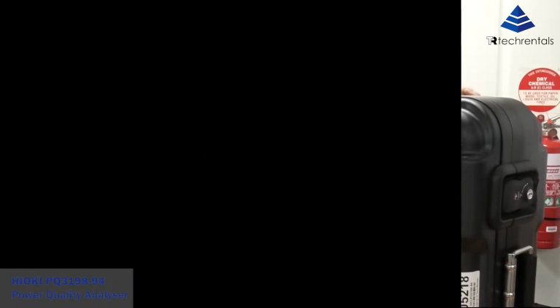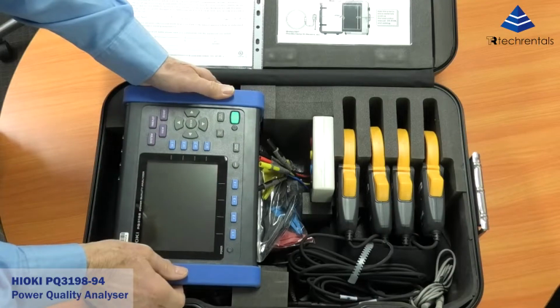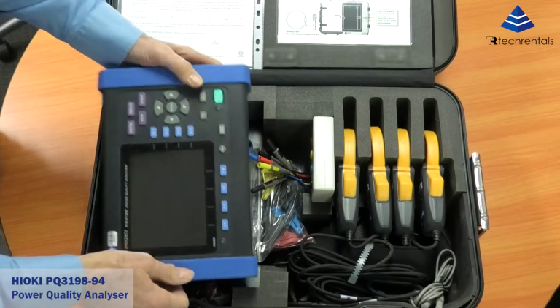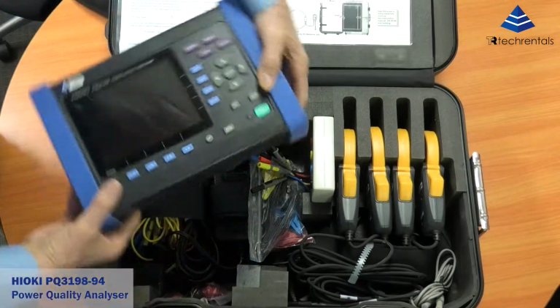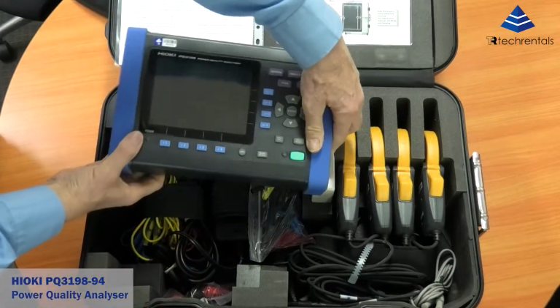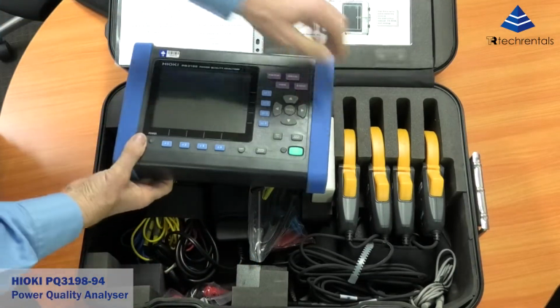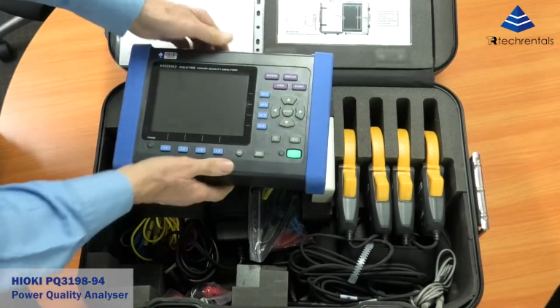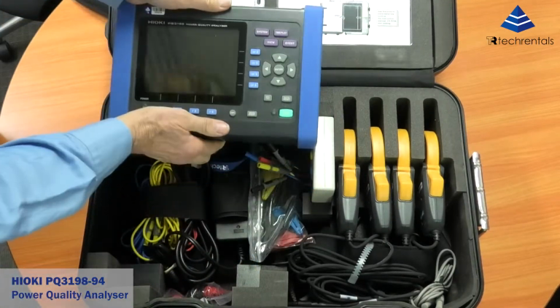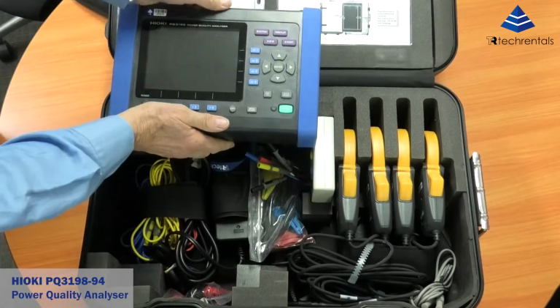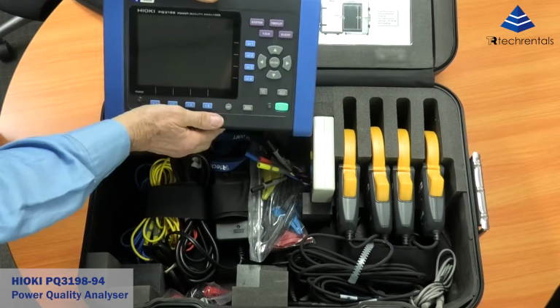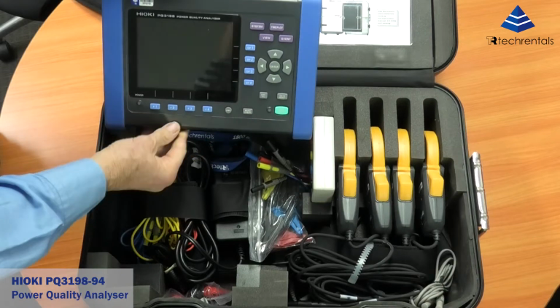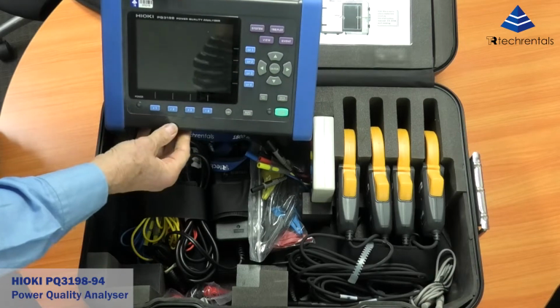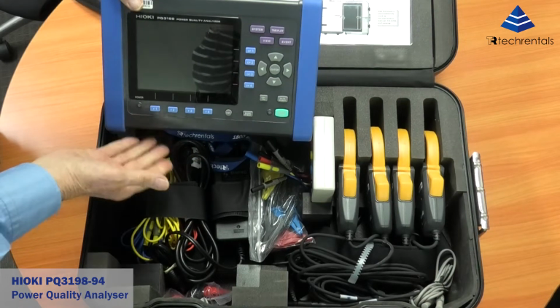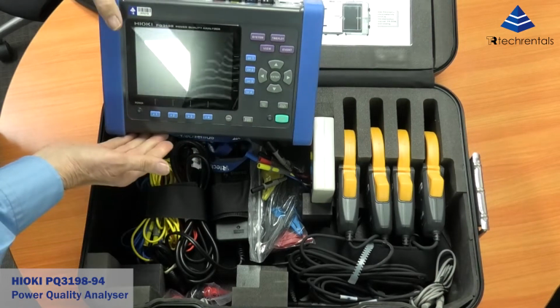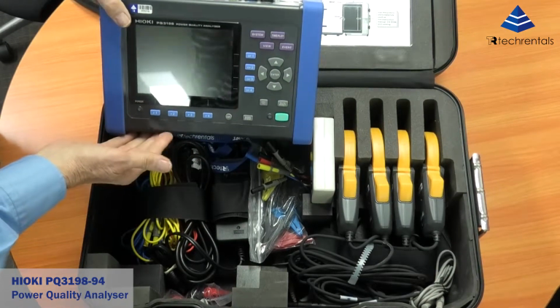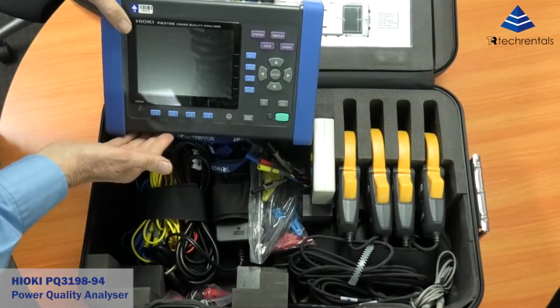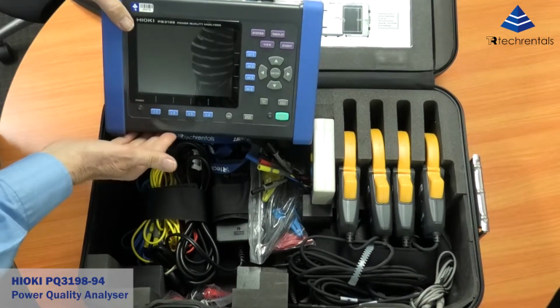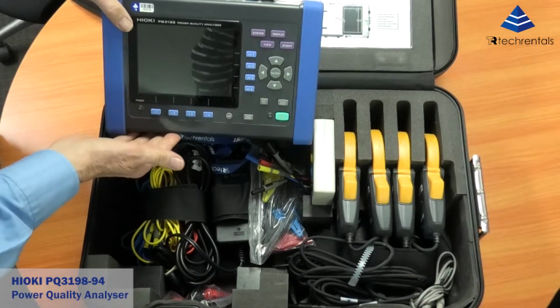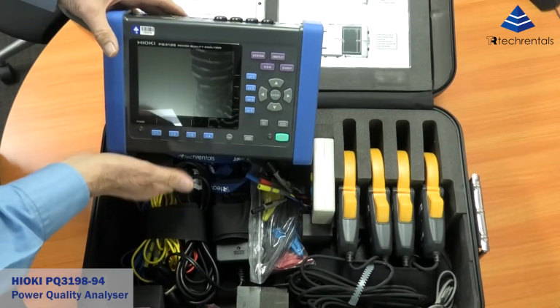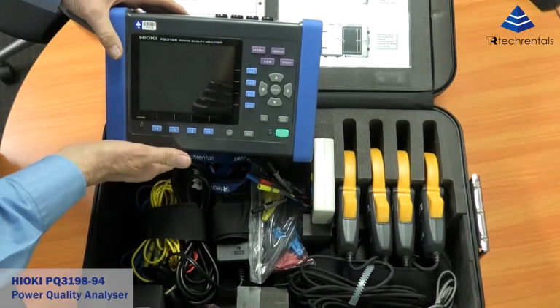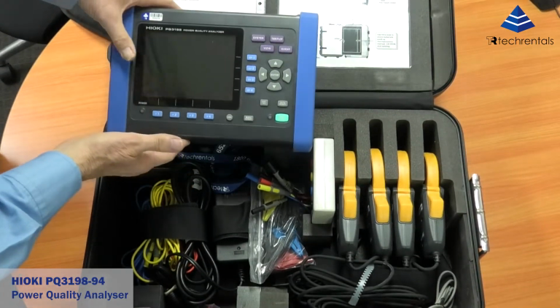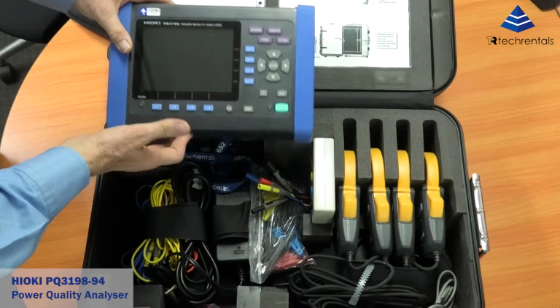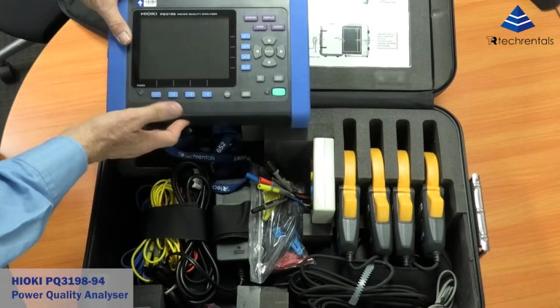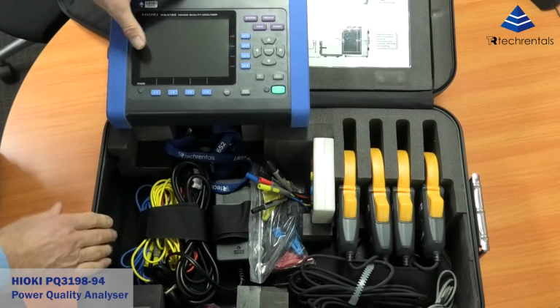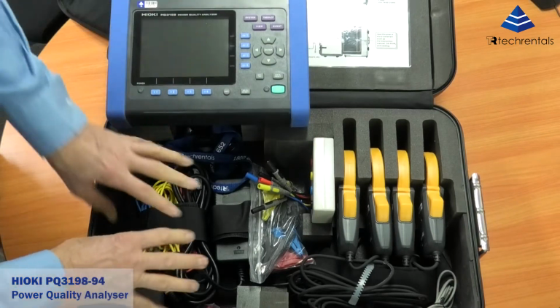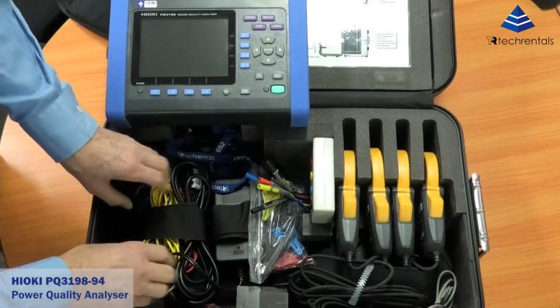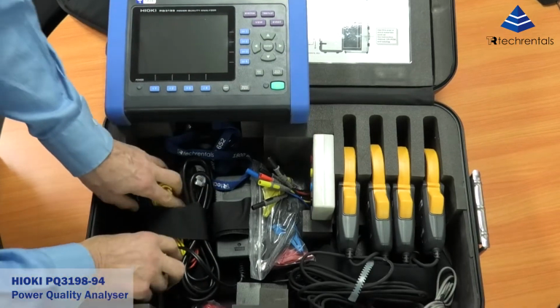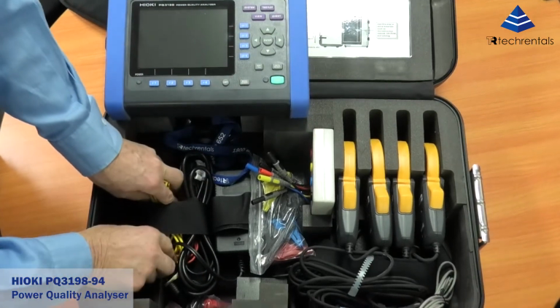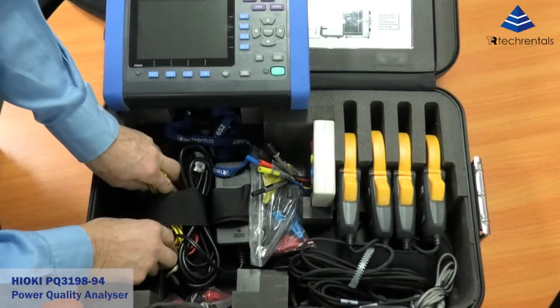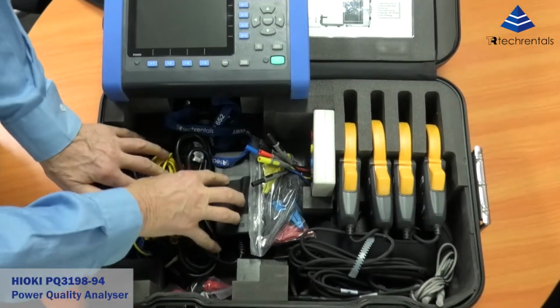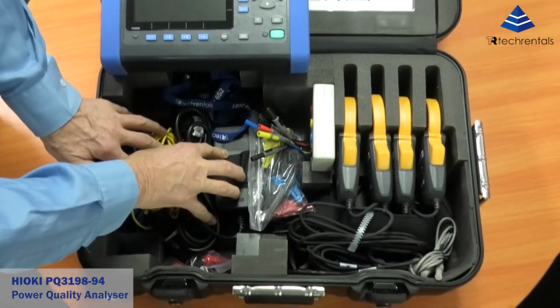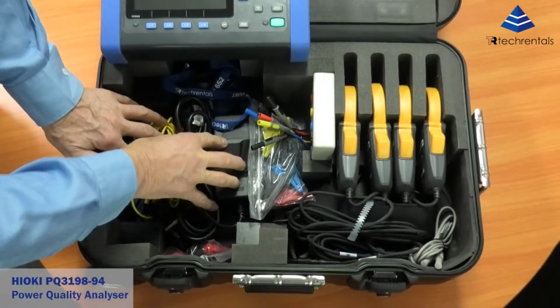When we open the box, here's the instrument itself — very similar to the previous instrument. They've expanded some of the communications options, but it's basically the same instrument. We've got our voltage leads and a power supply here.